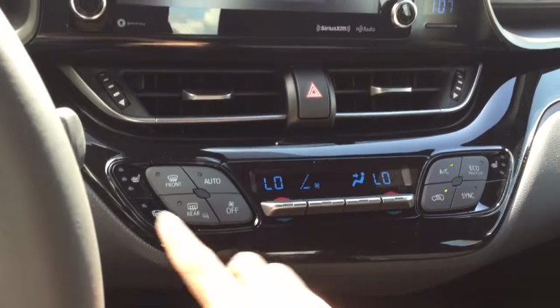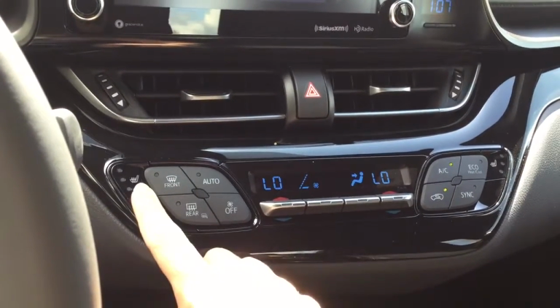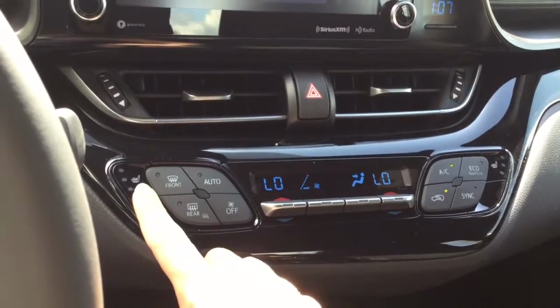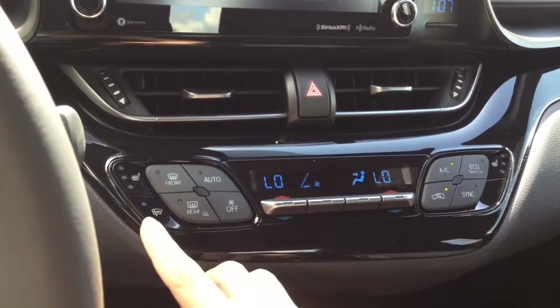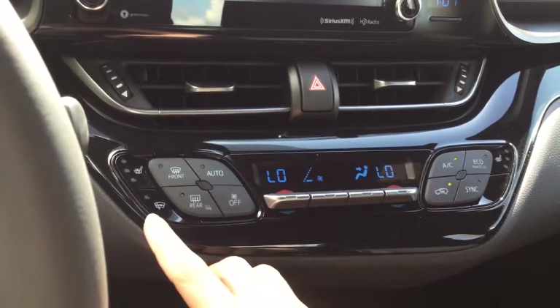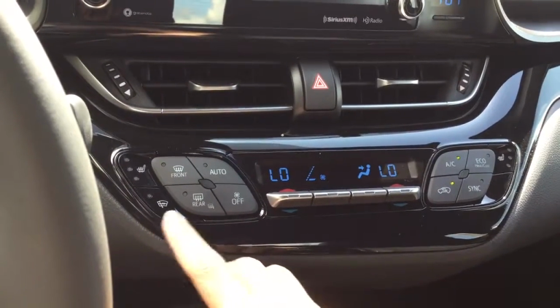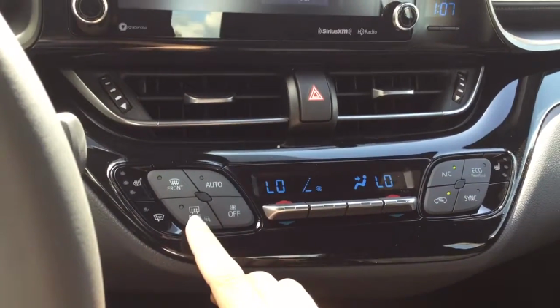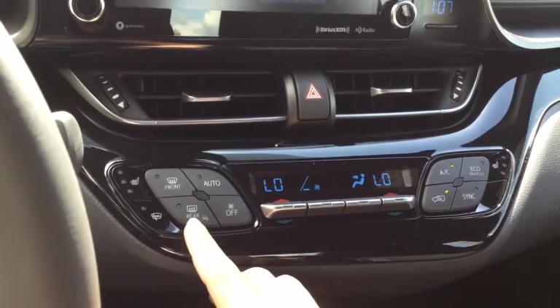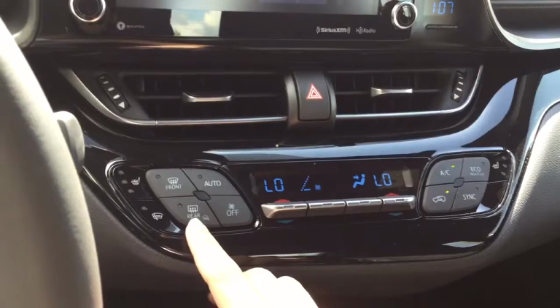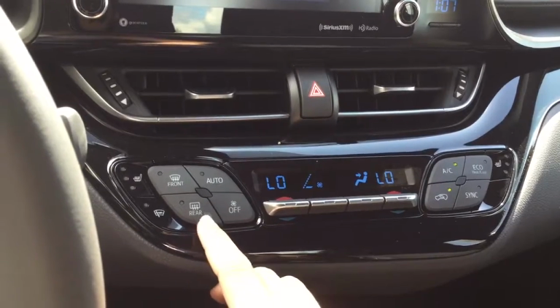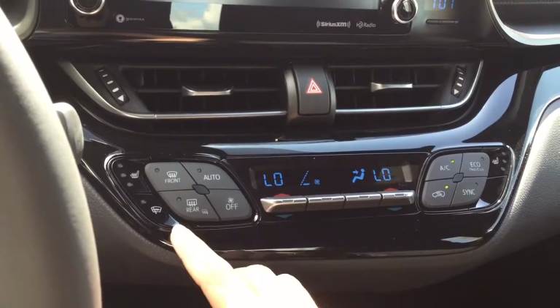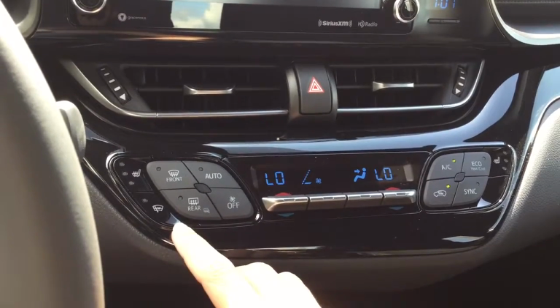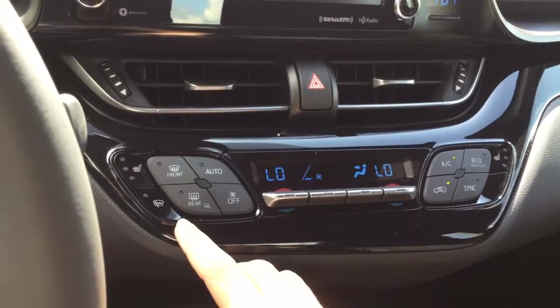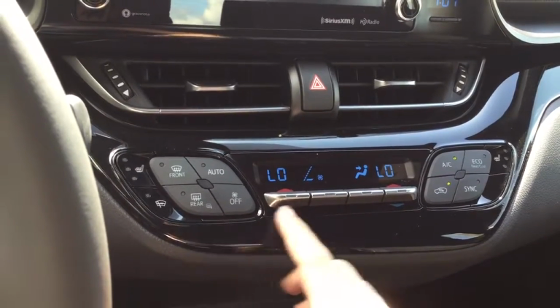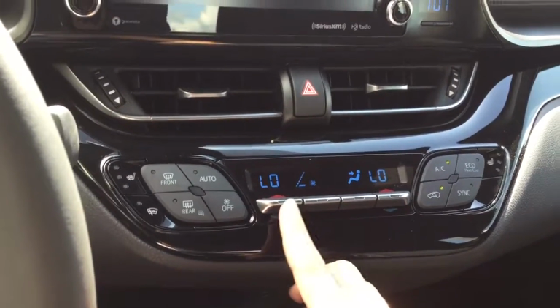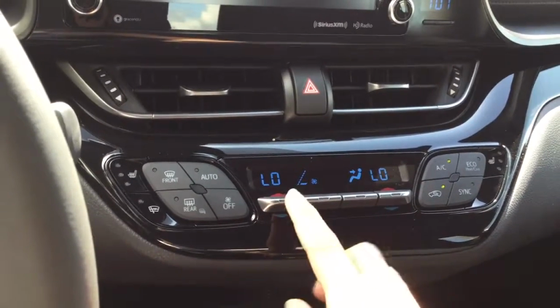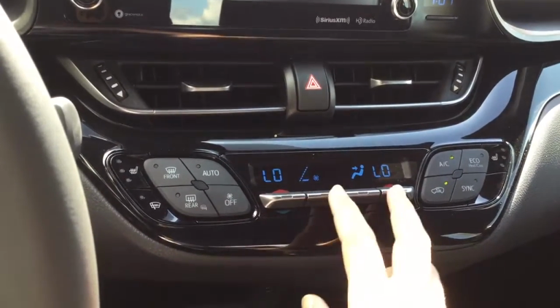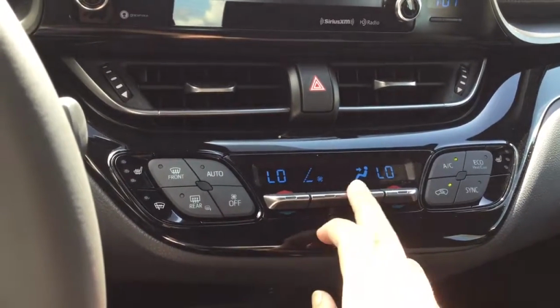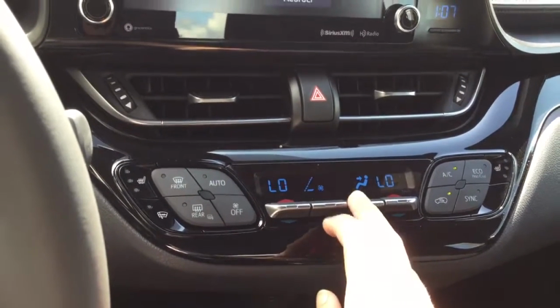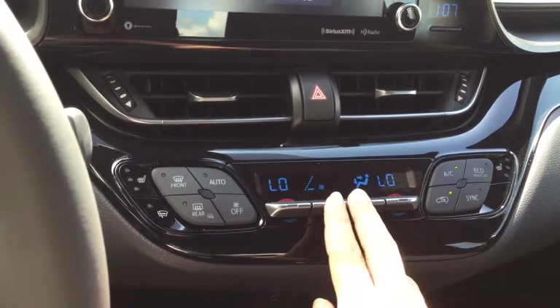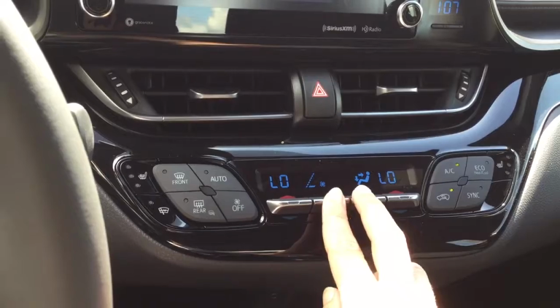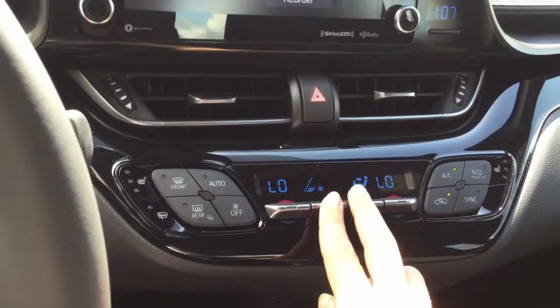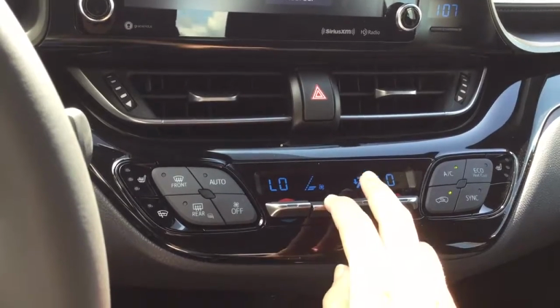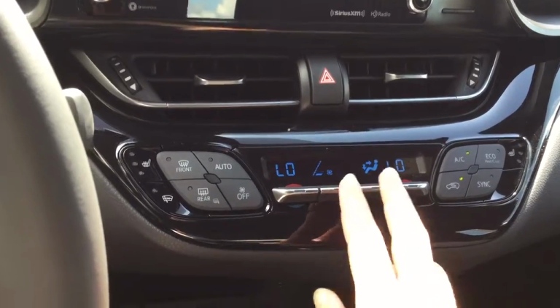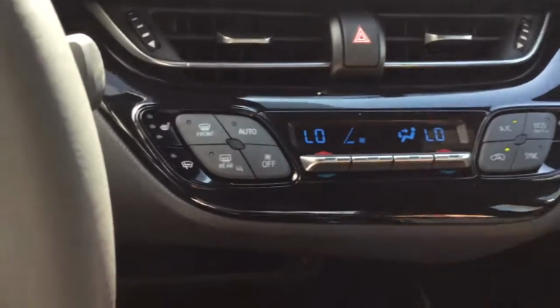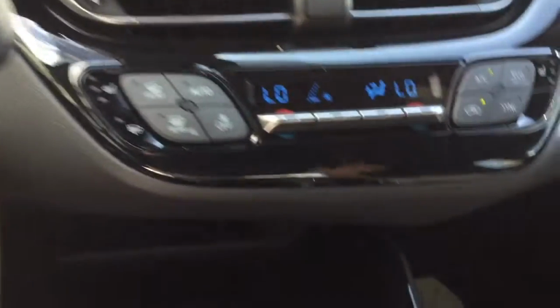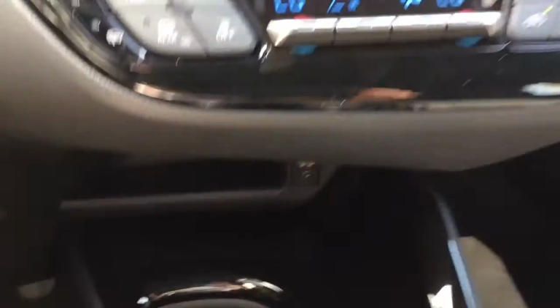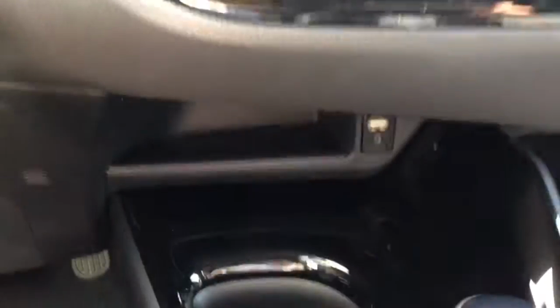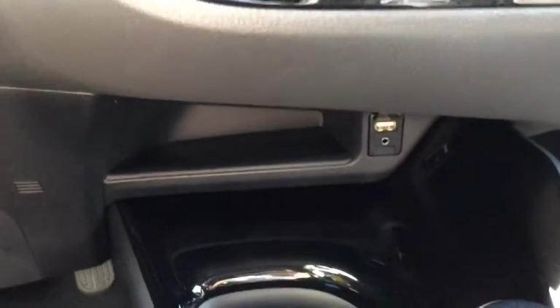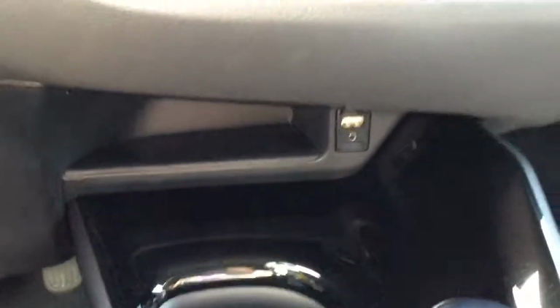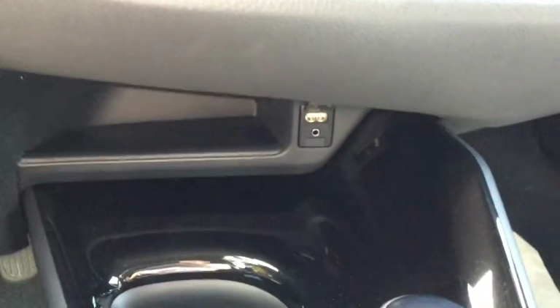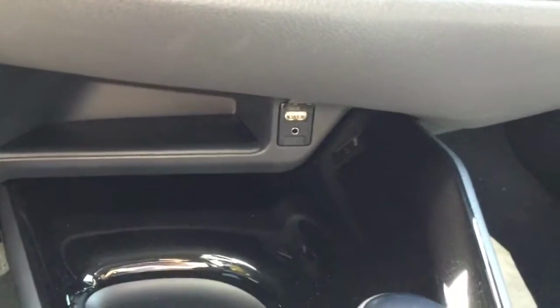It has heated front seats, rear defrost with timer, and heated mirrors. You can set your temperatures here, choose different modes here, and adjust the fan speed. There's also a USB and auxiliary port.